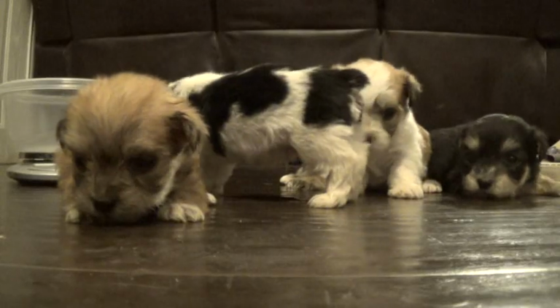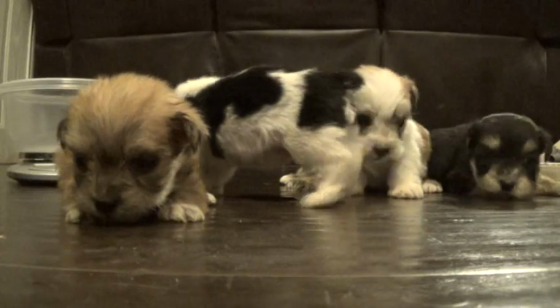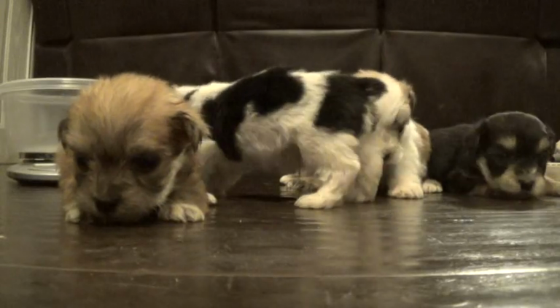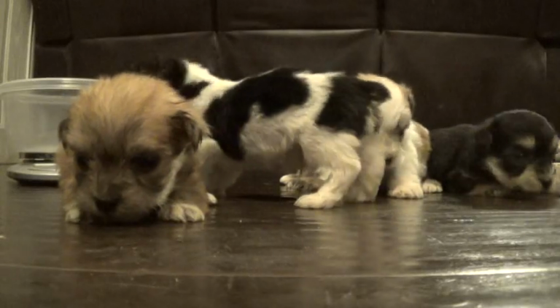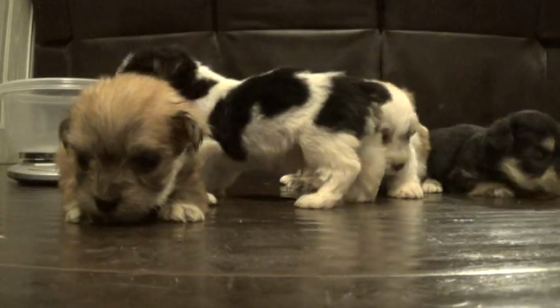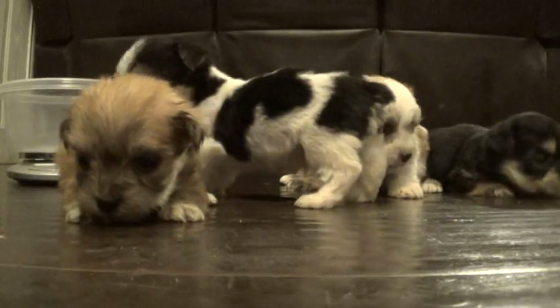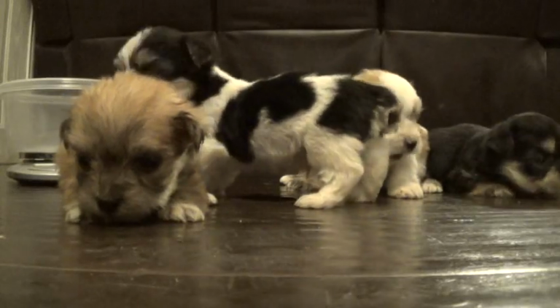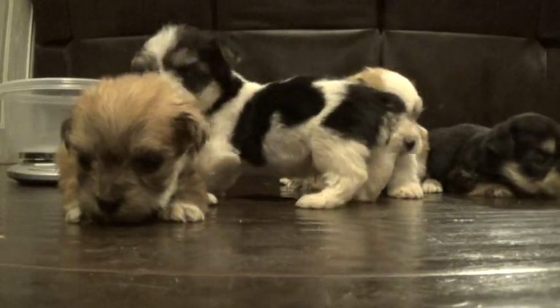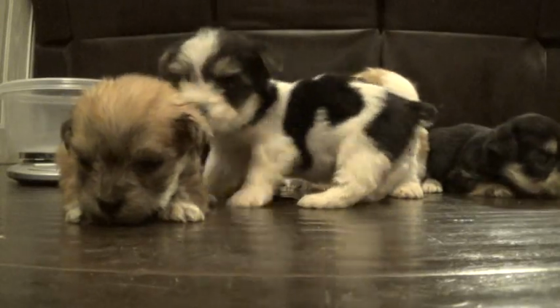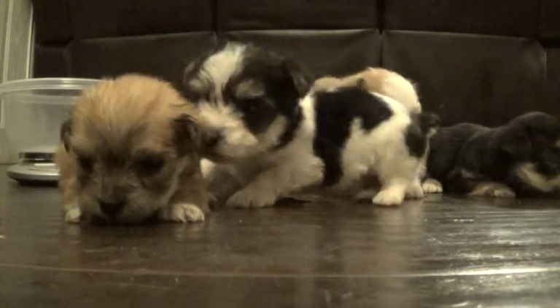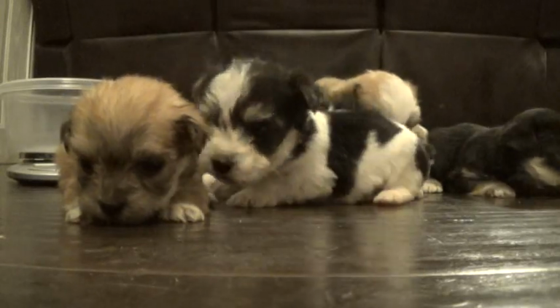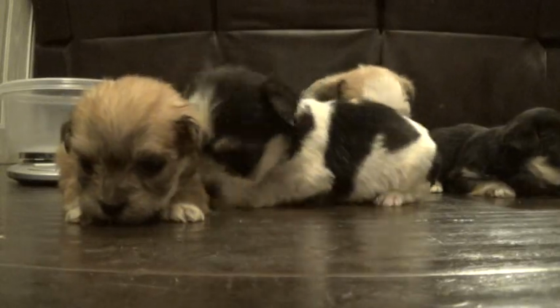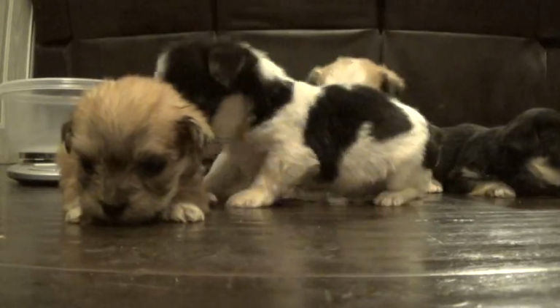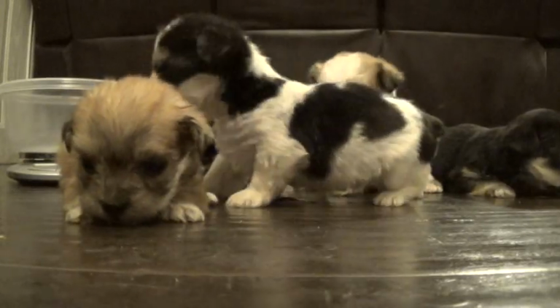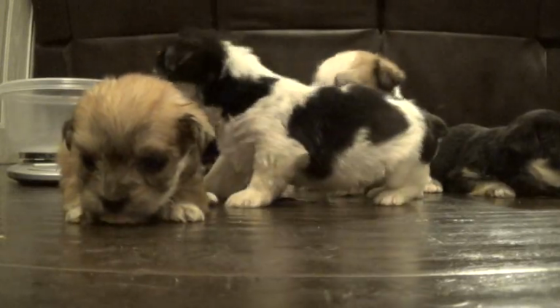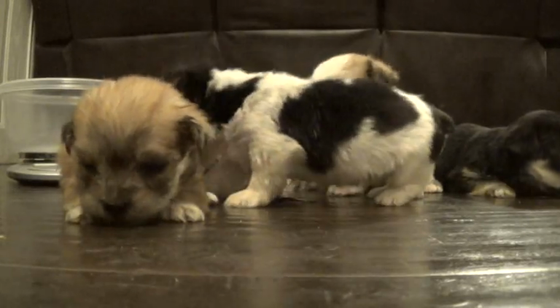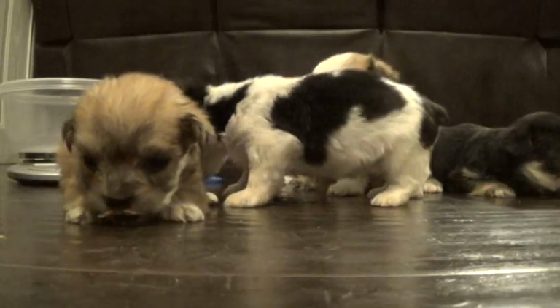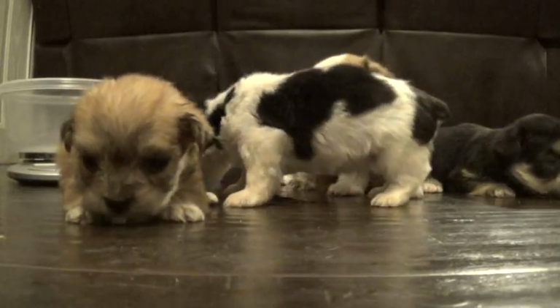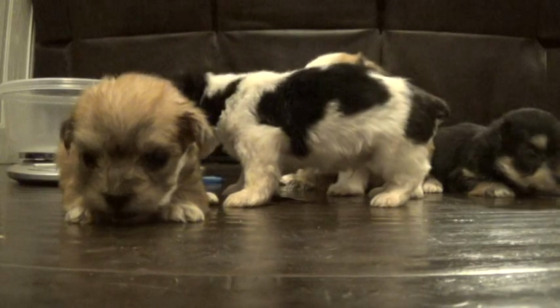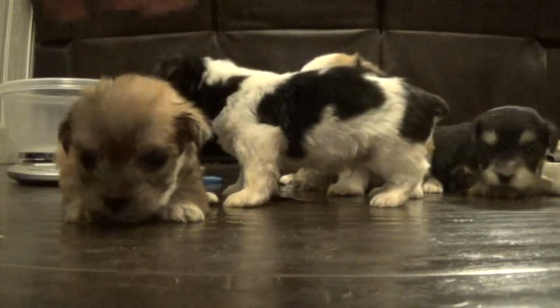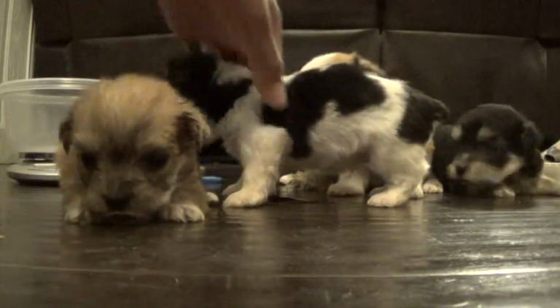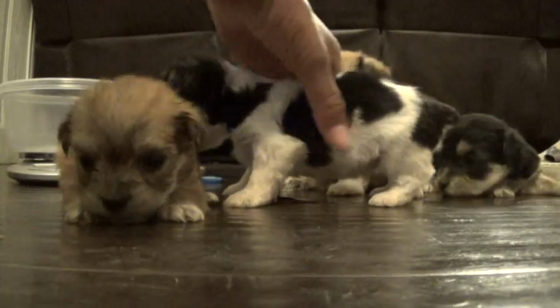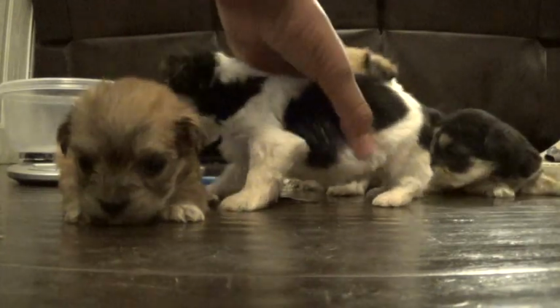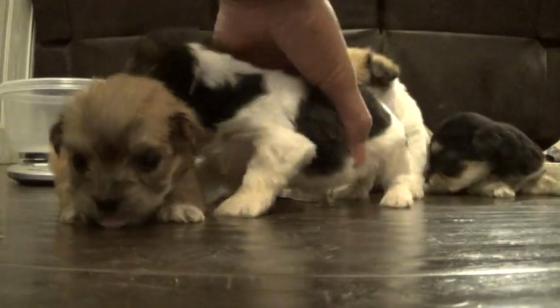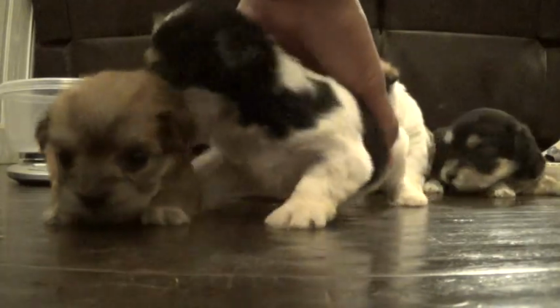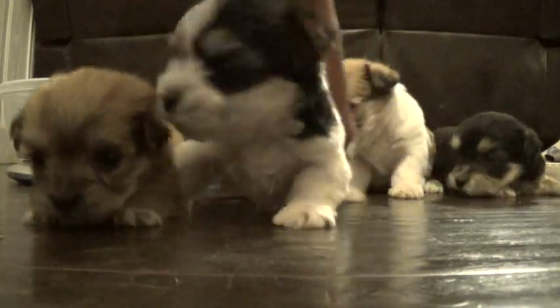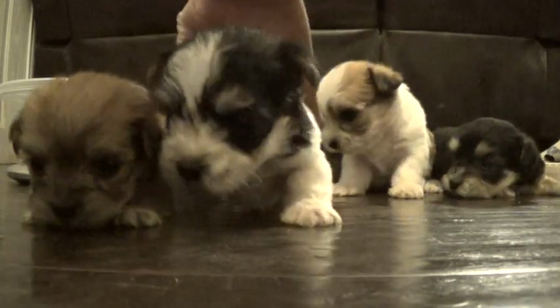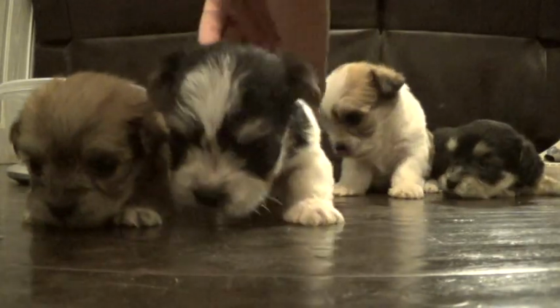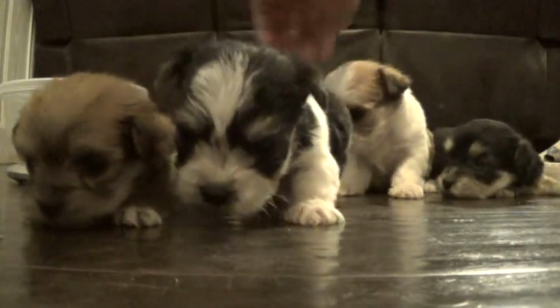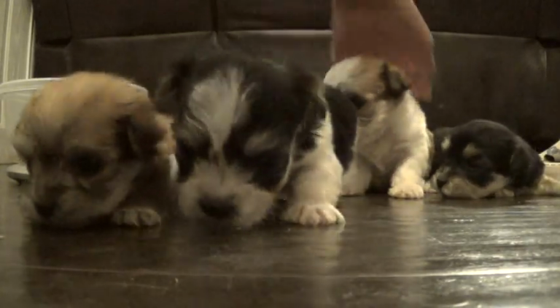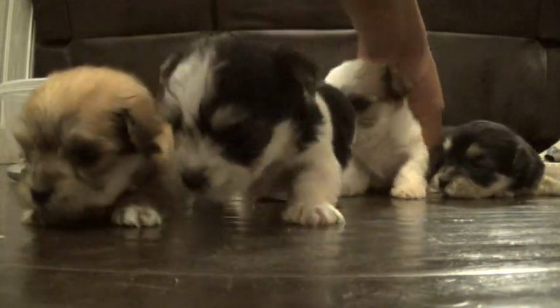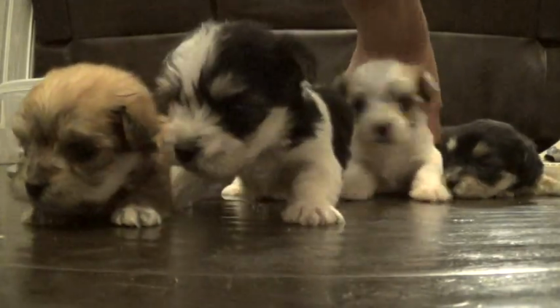Here are the Yorkie Poos. They are about four weeks old today, and they're doing great.